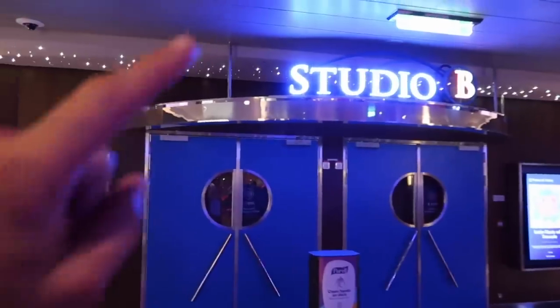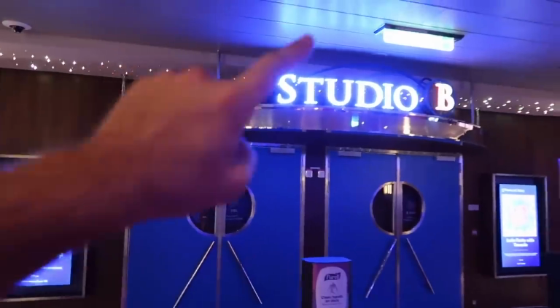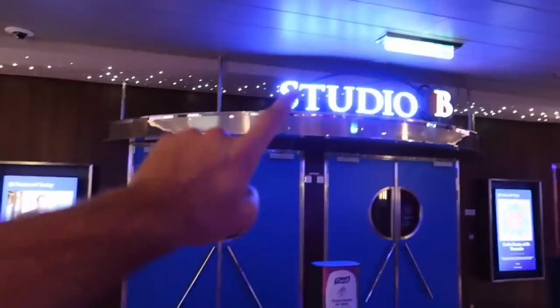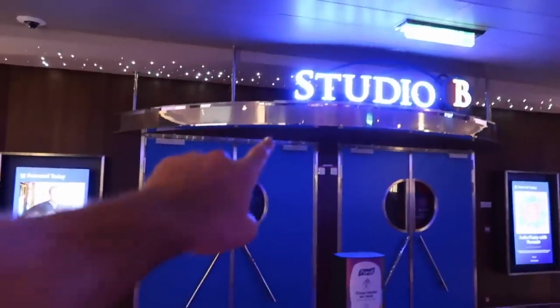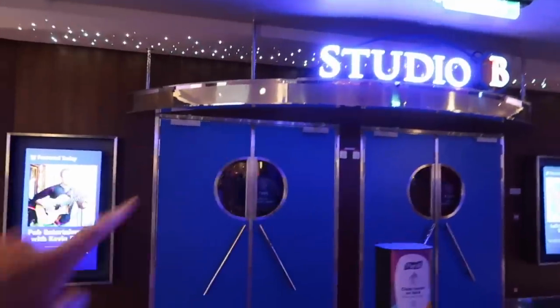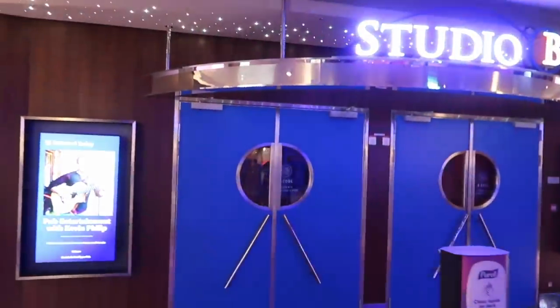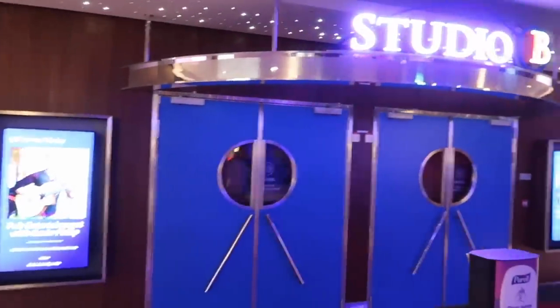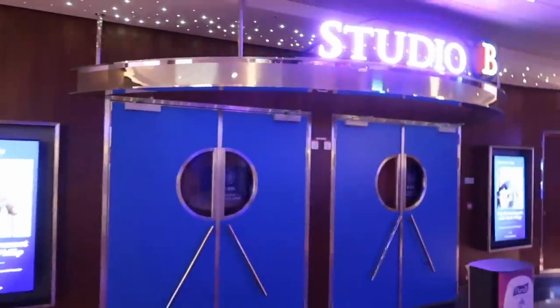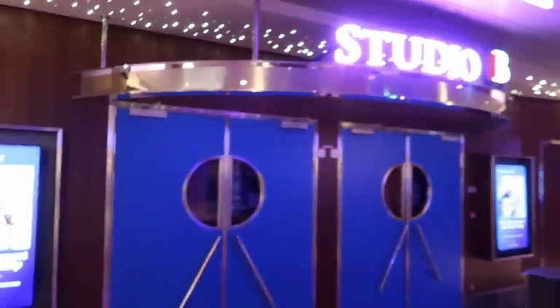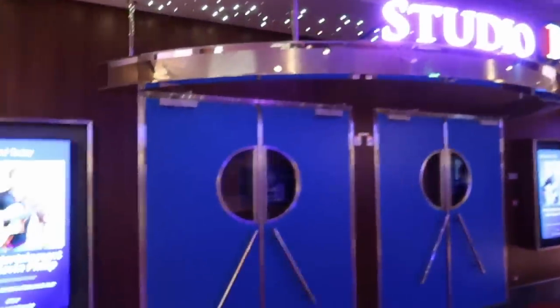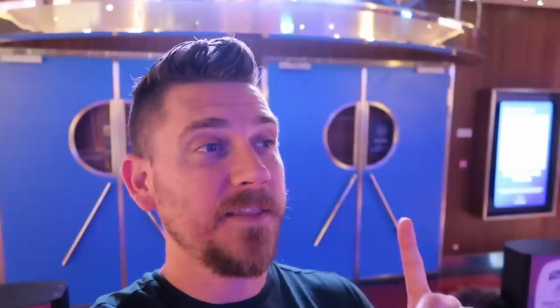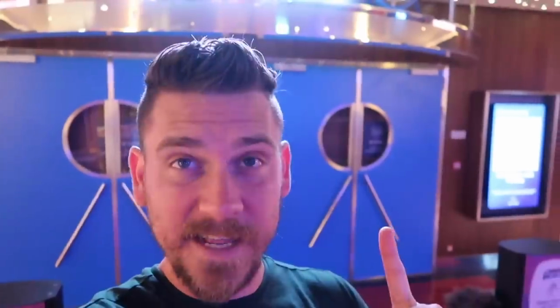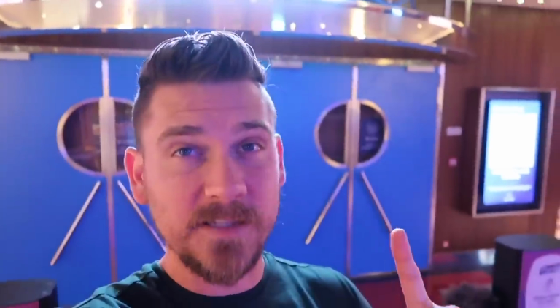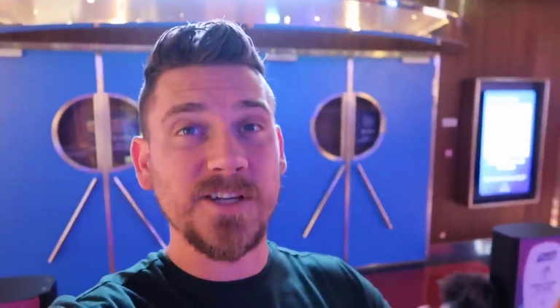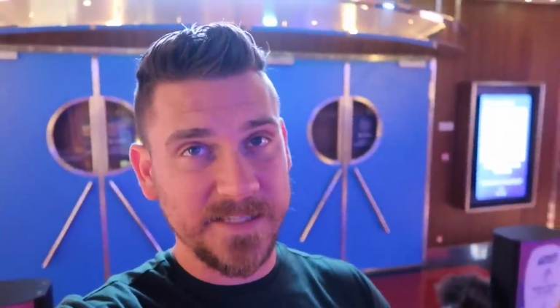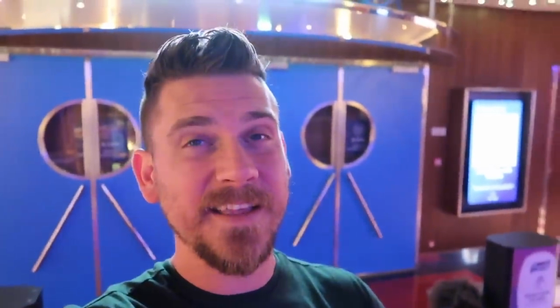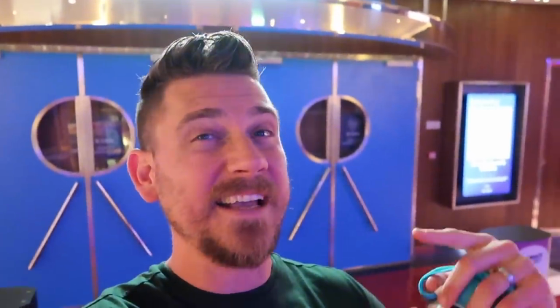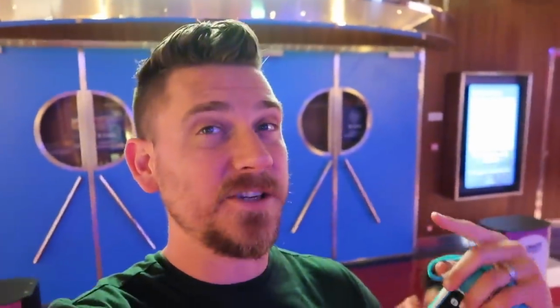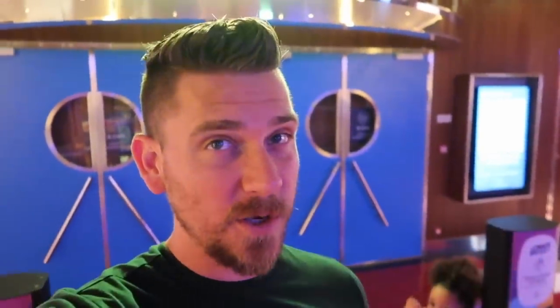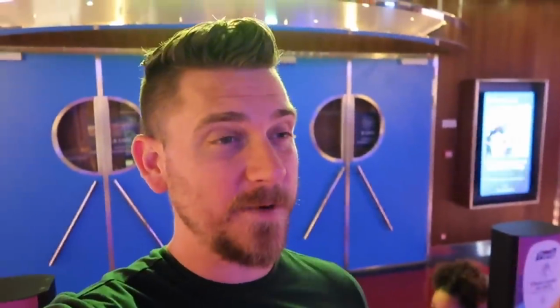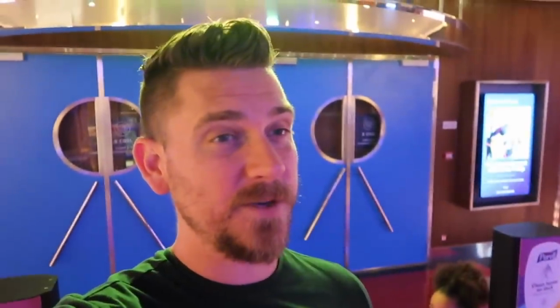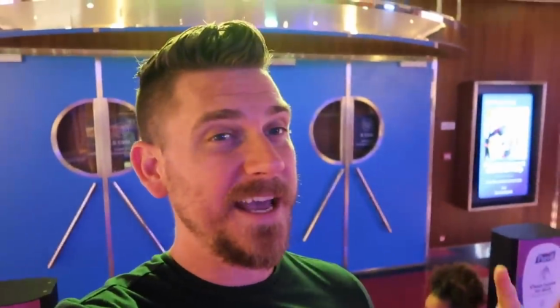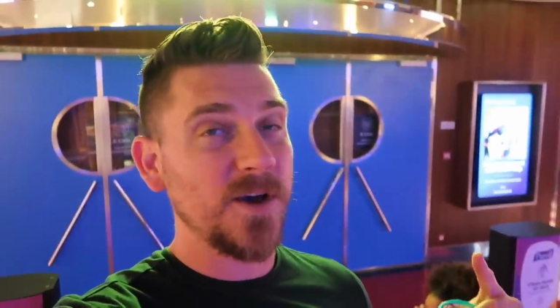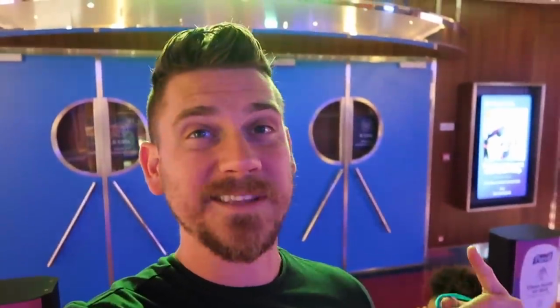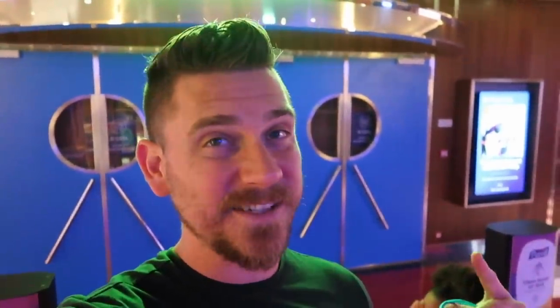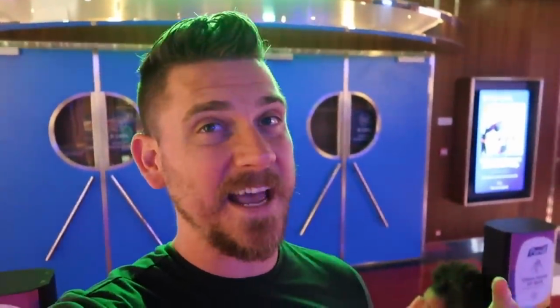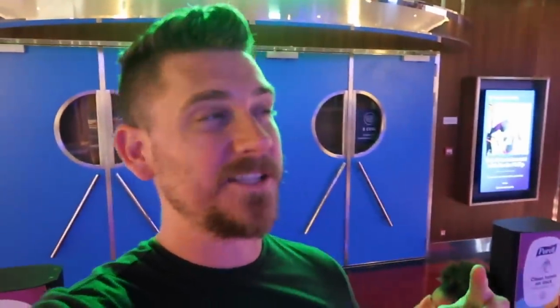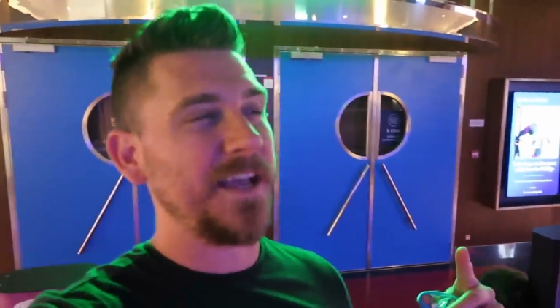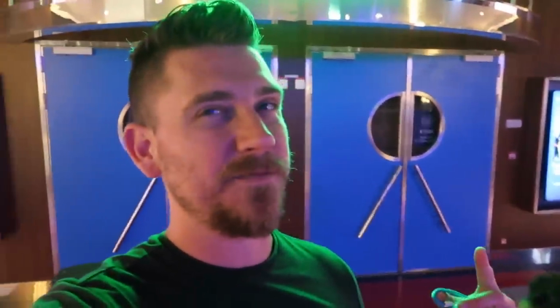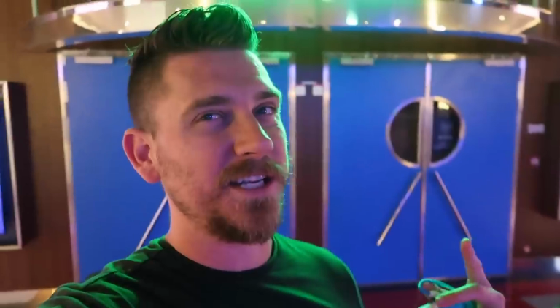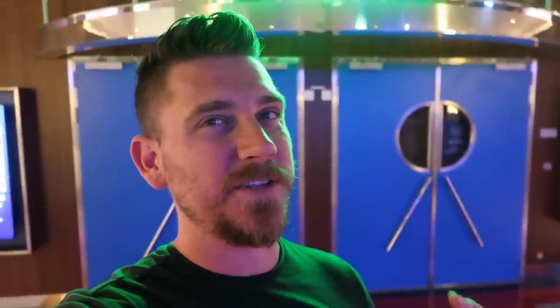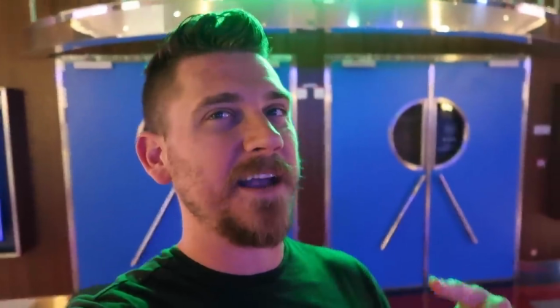Also on deck four is Studio B, which is where there's going to be ice skating. The ice skating rink — we actually got to skate. There's an ice skating show that we went to, and there's also laser tag.